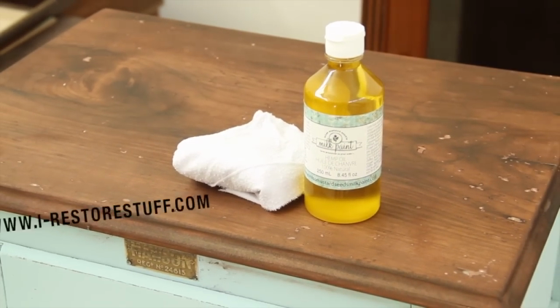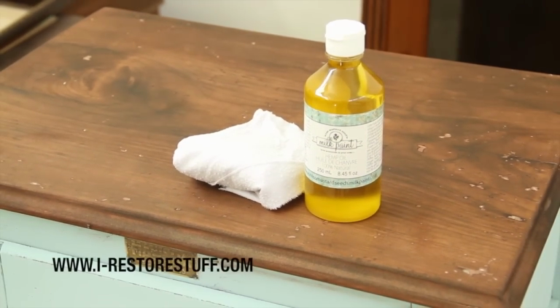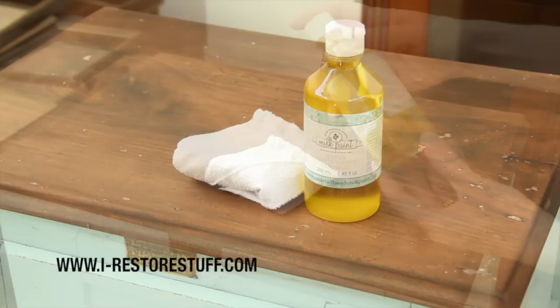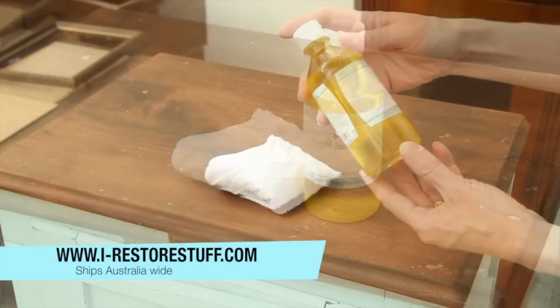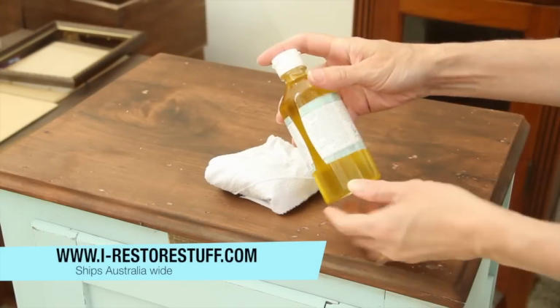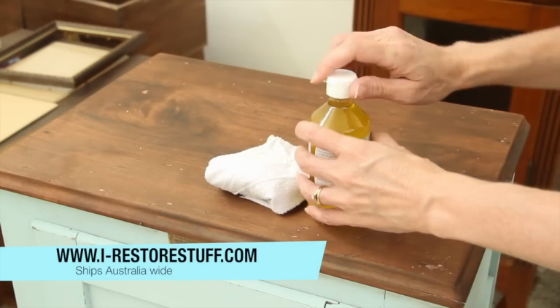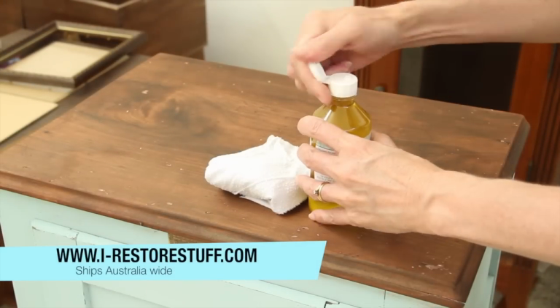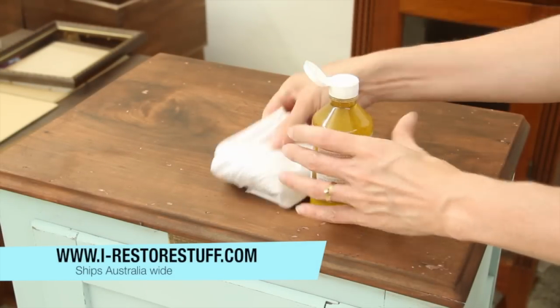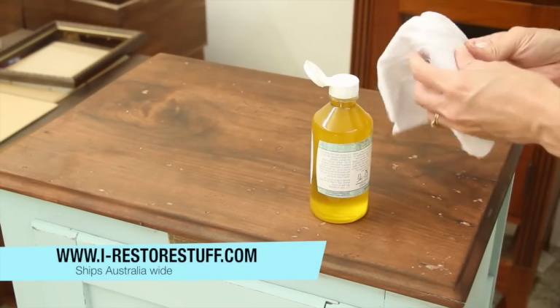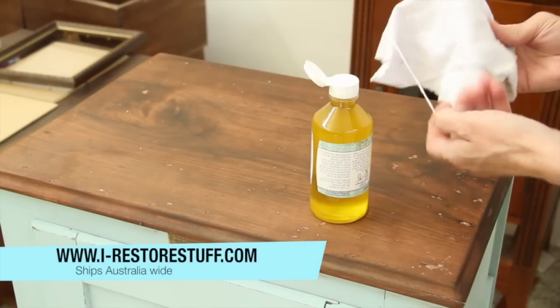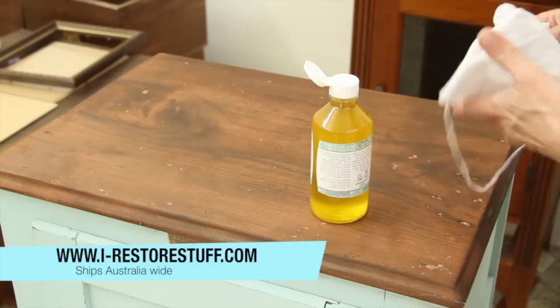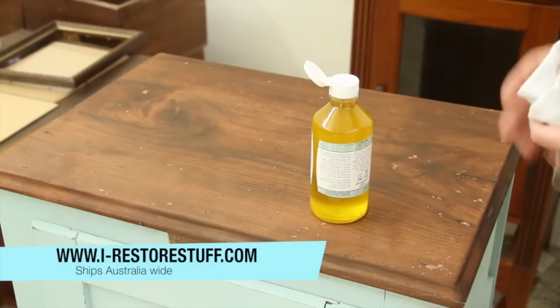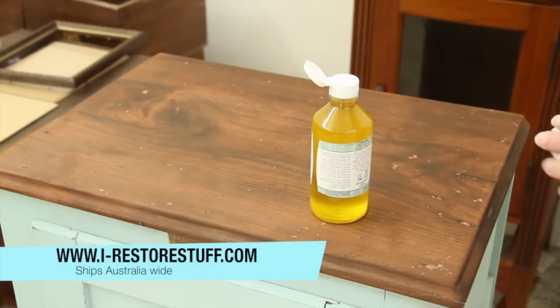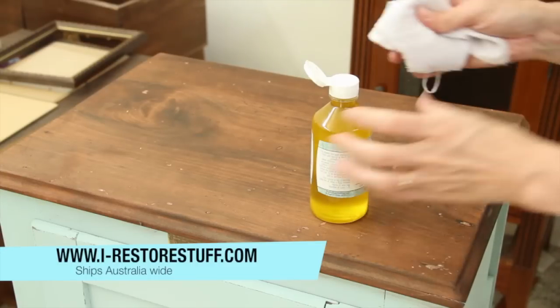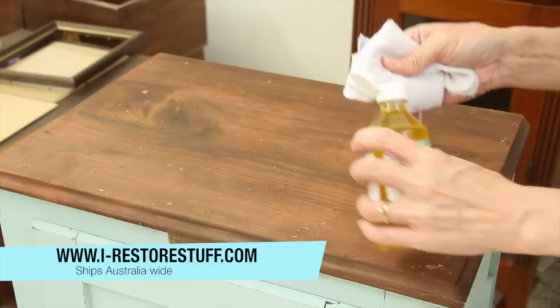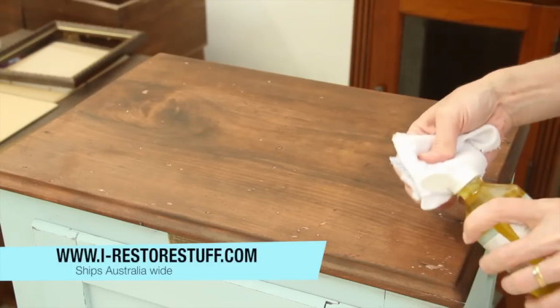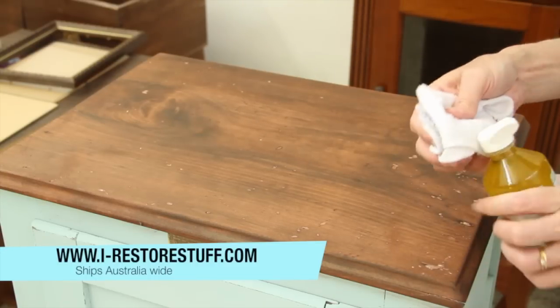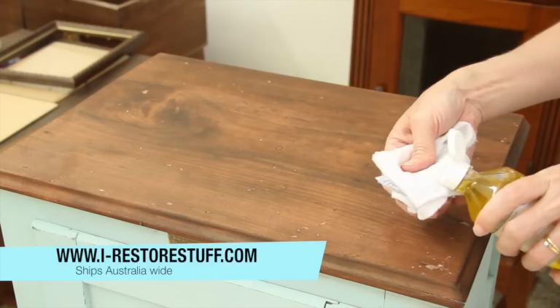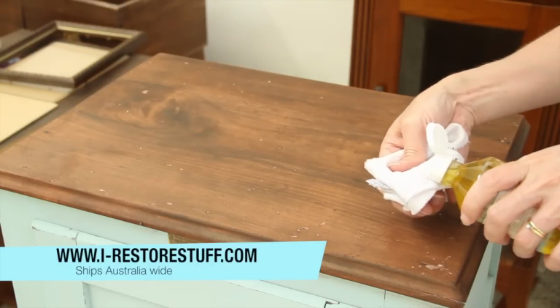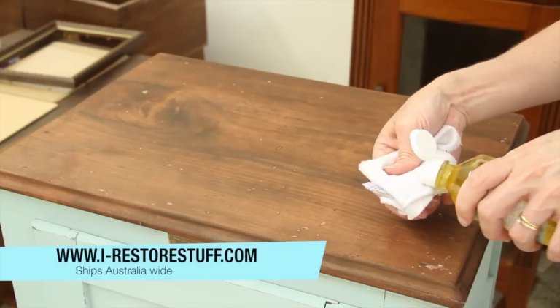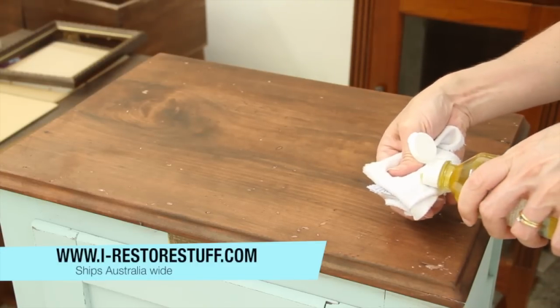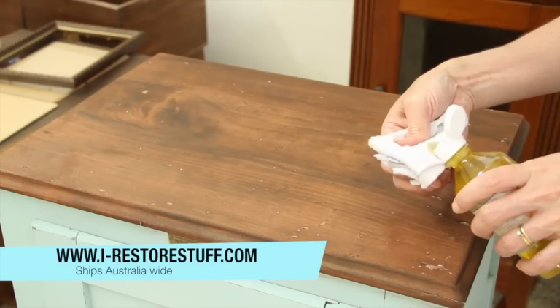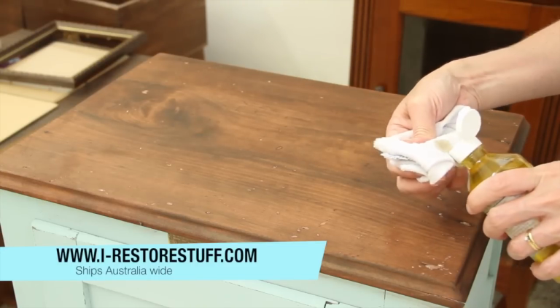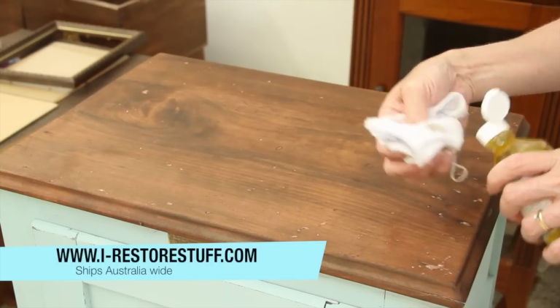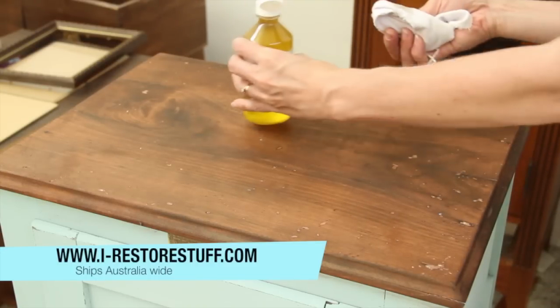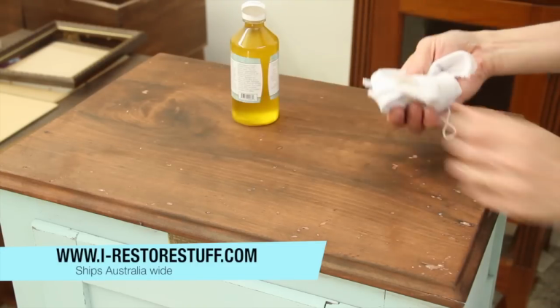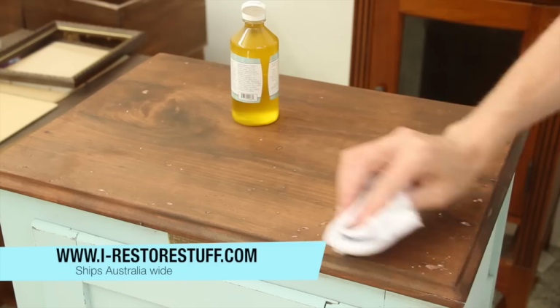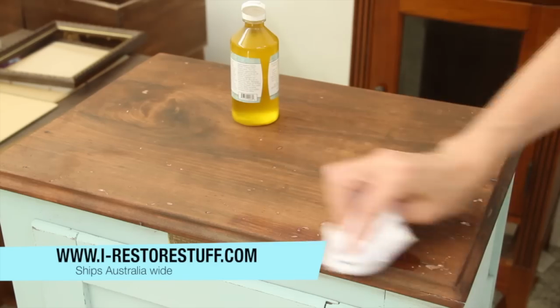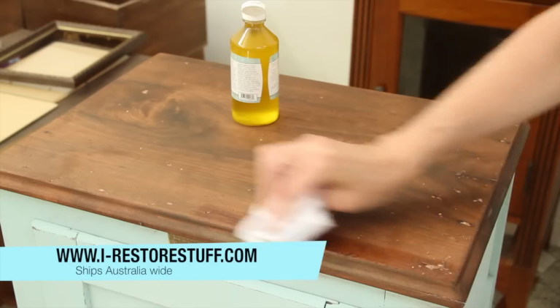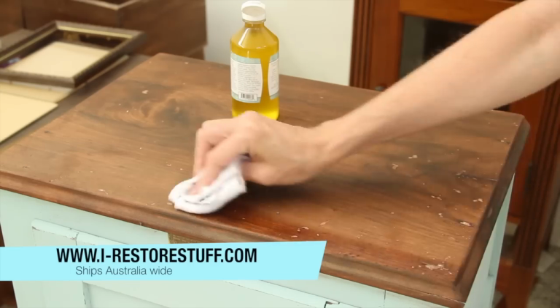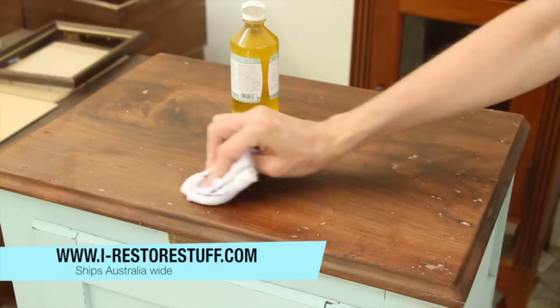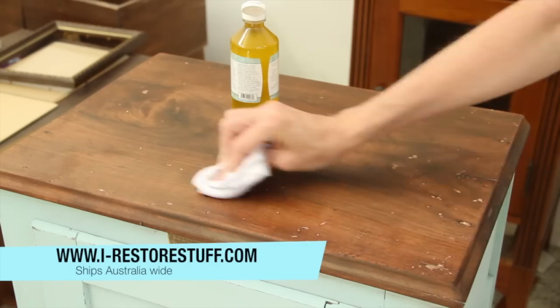This is Miss Mustard Seeds hemp oil, which we sell at irisstorestuff.com. We sell Australia-wide, so you can look that up in our products section on the website.